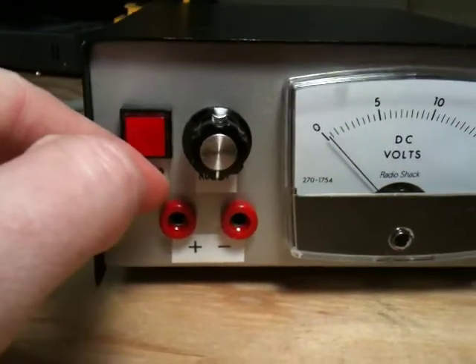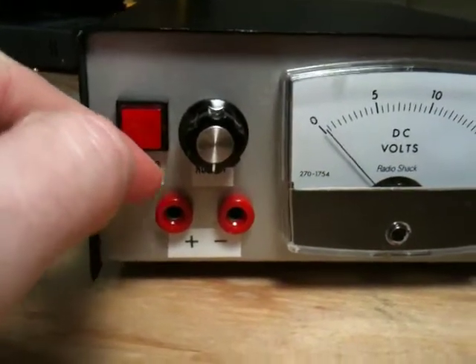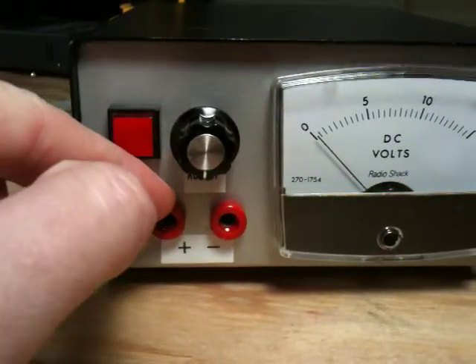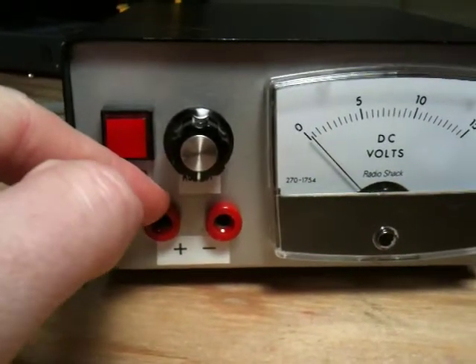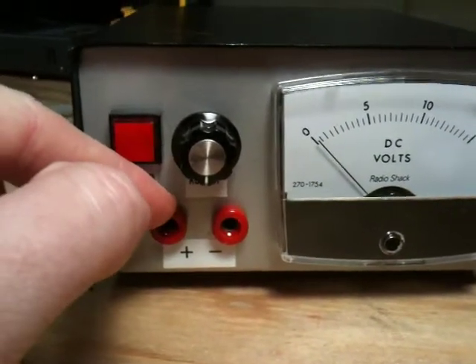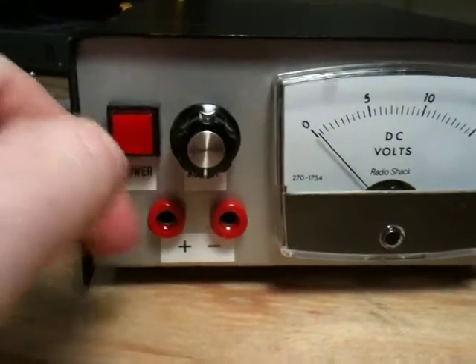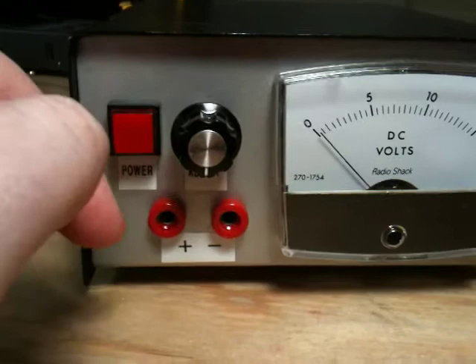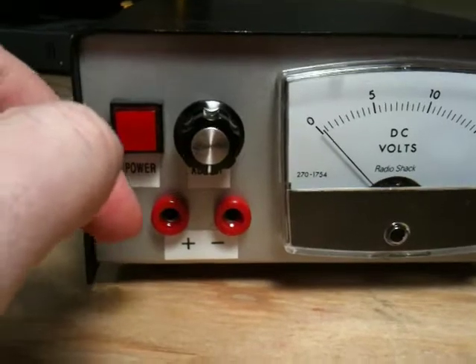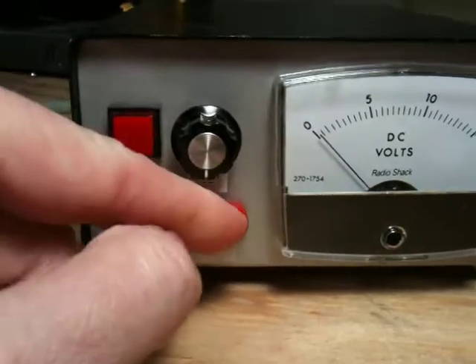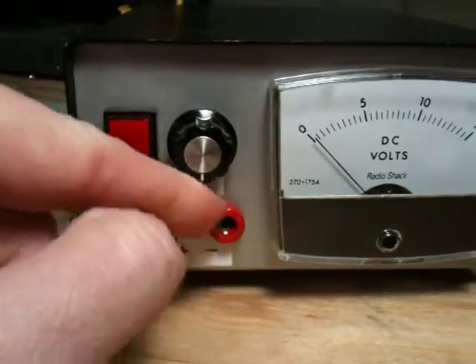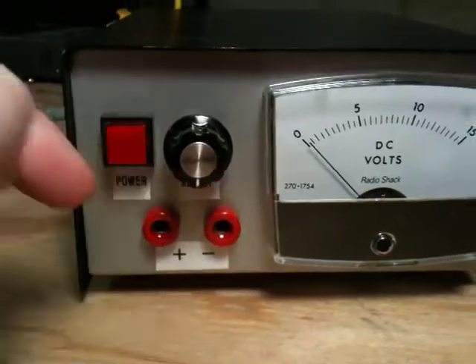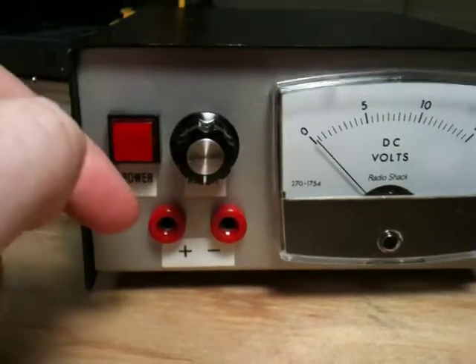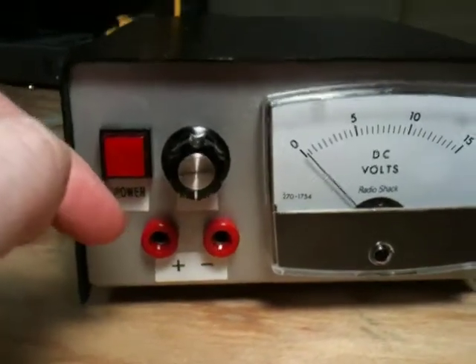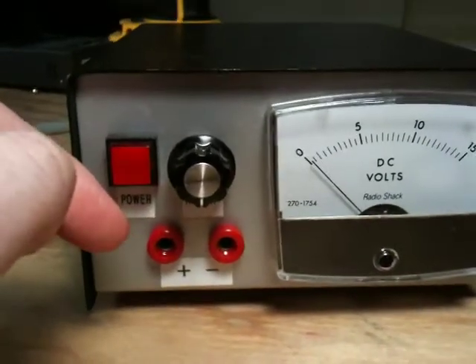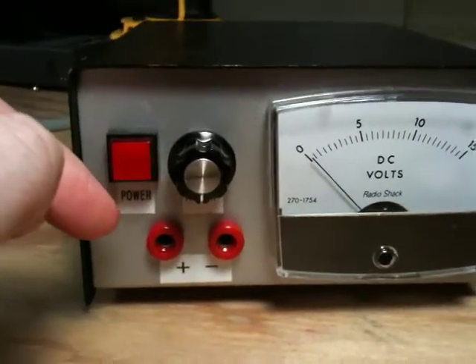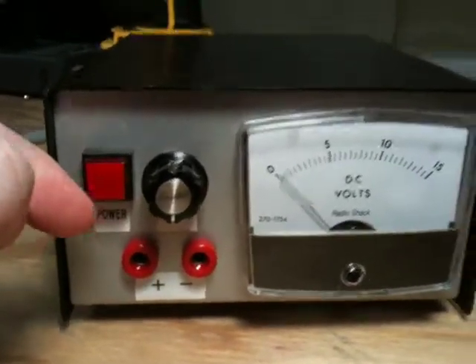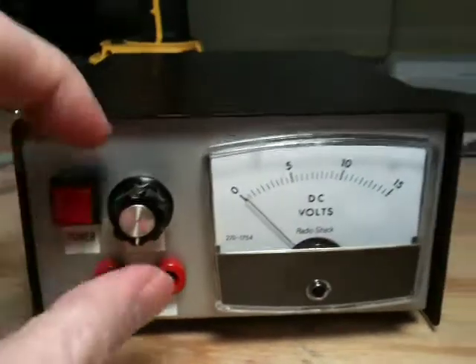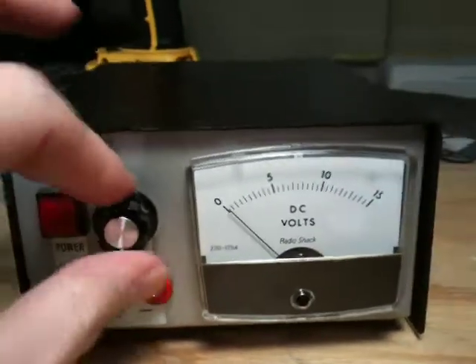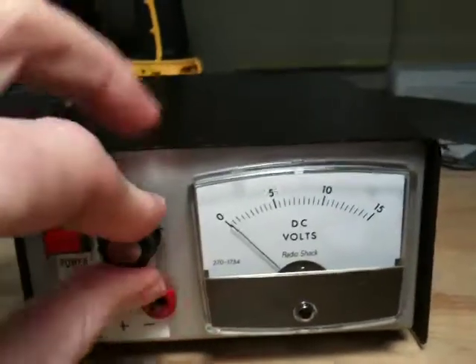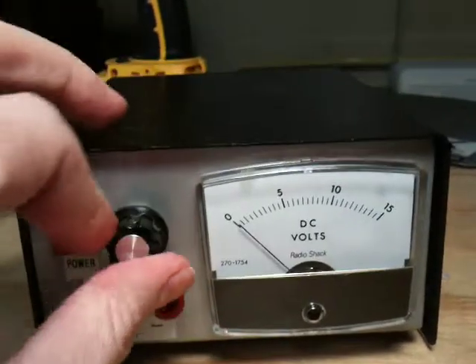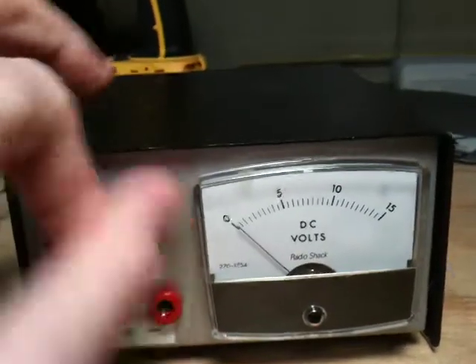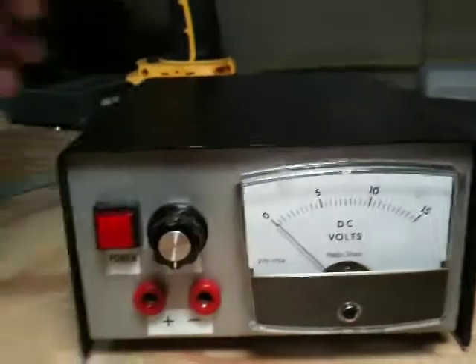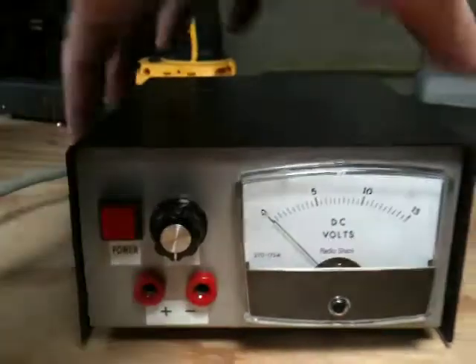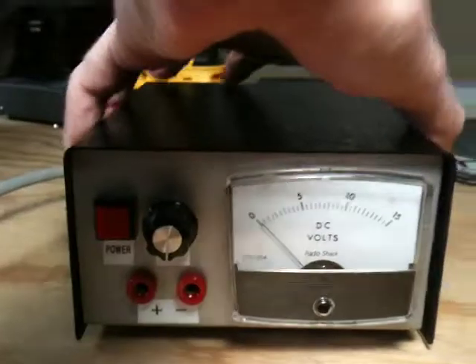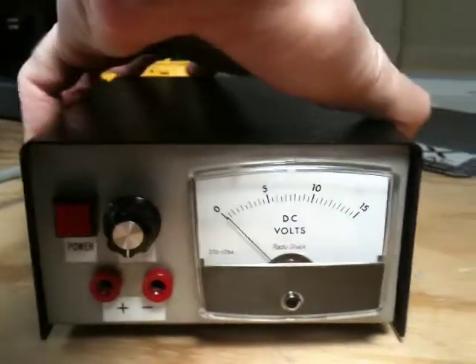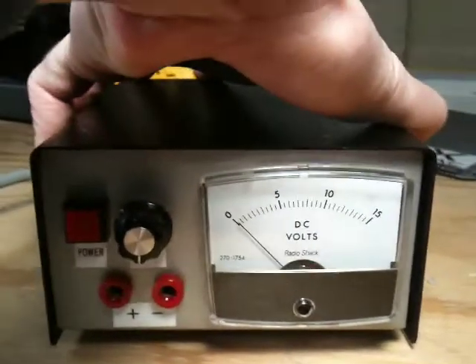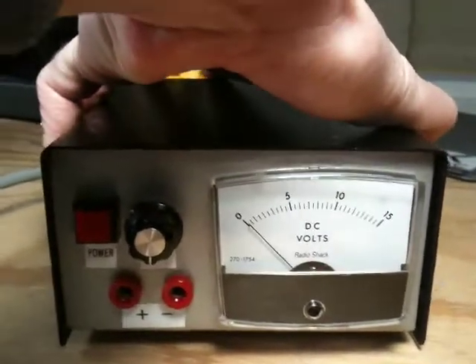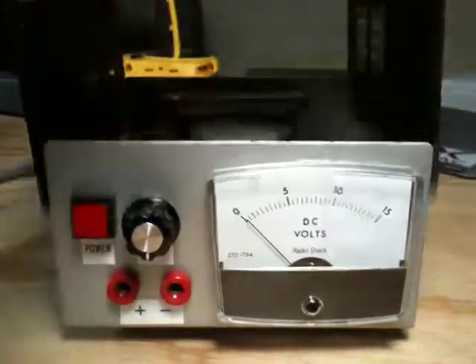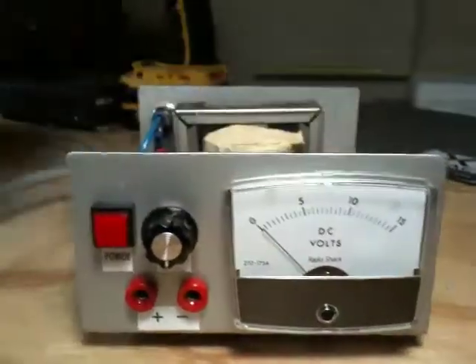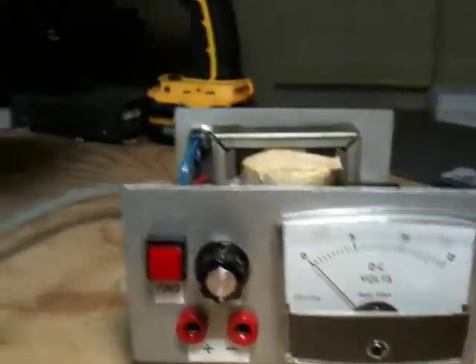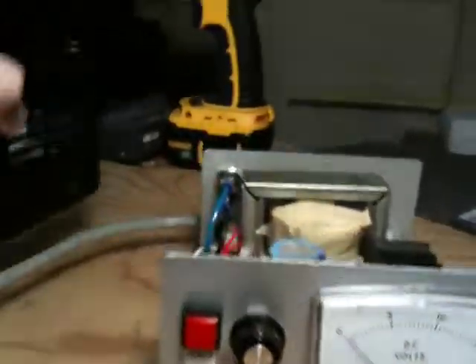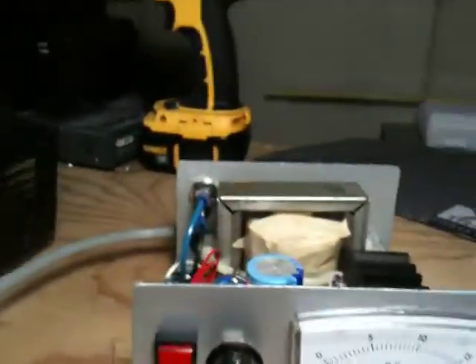You've got your banana jack outputs. I didn't really have a black one — whatever, just throwing it together. And this guy is a 10-turn pot, so let's check out the inside here.